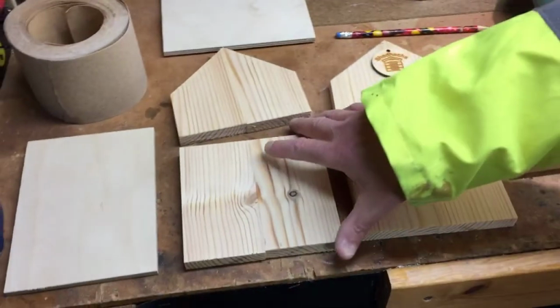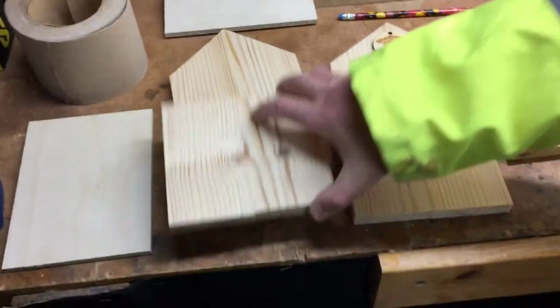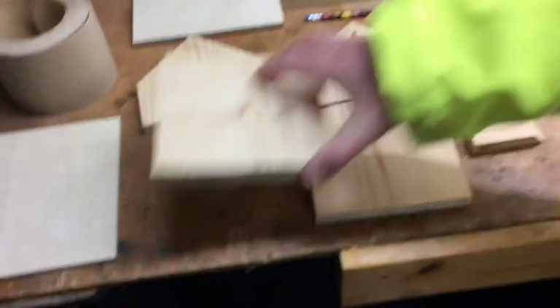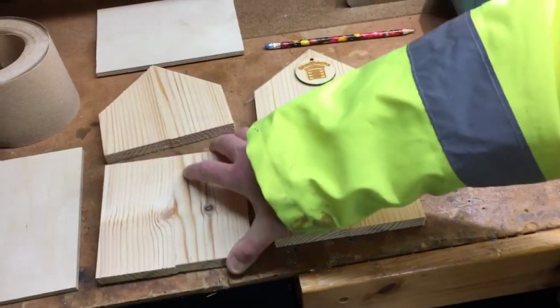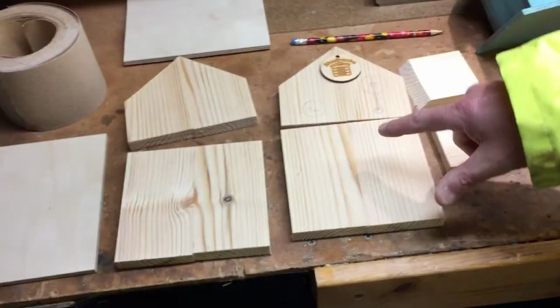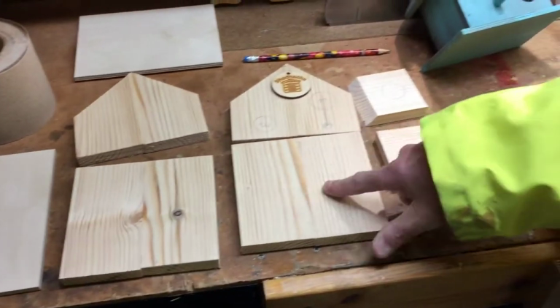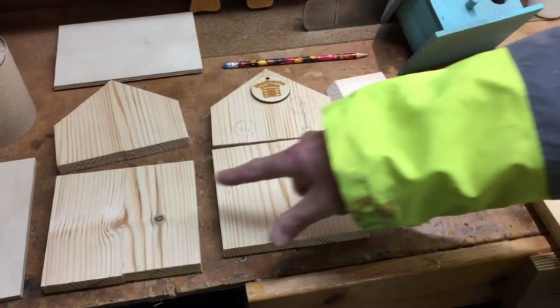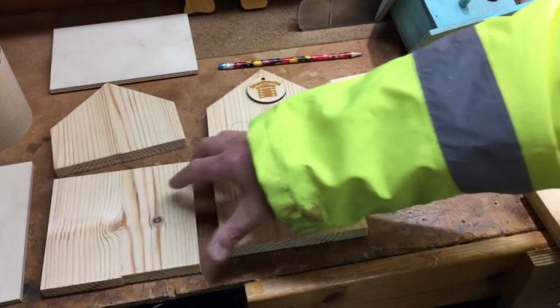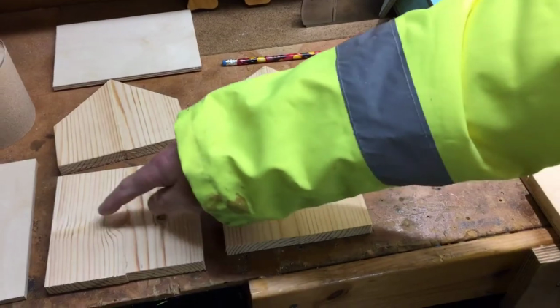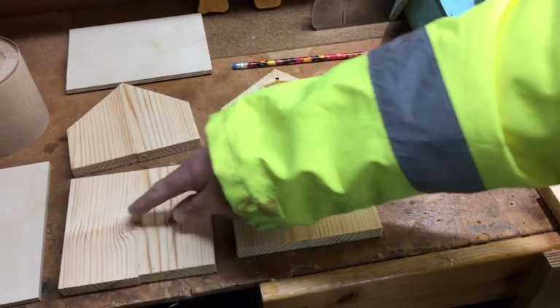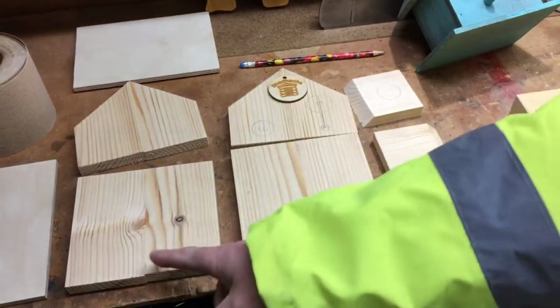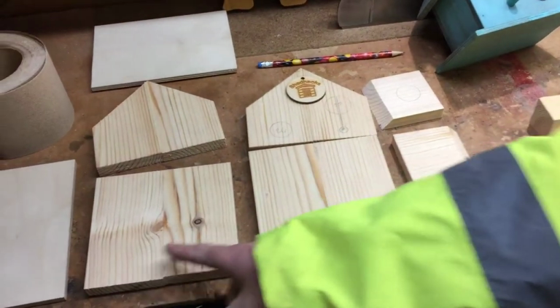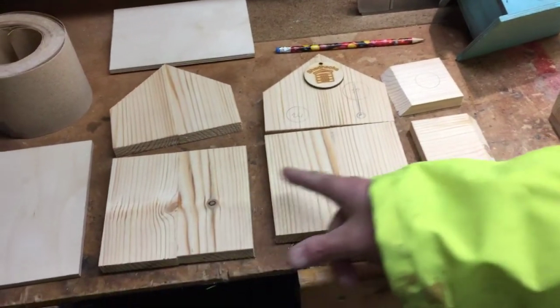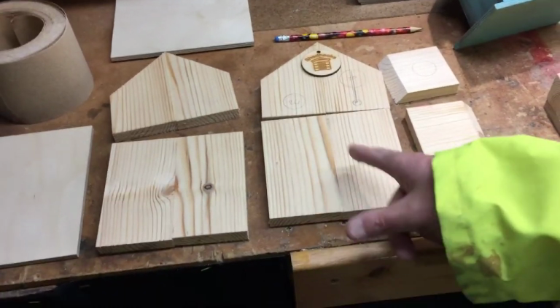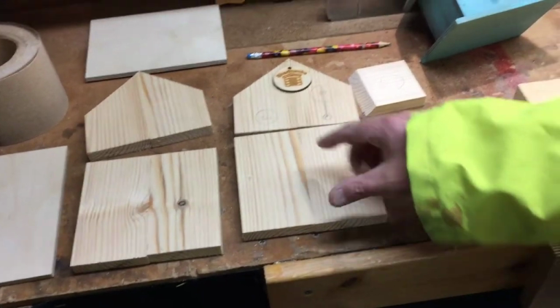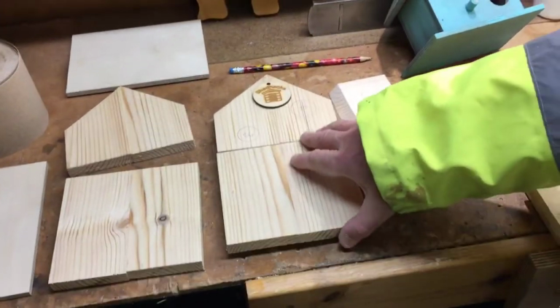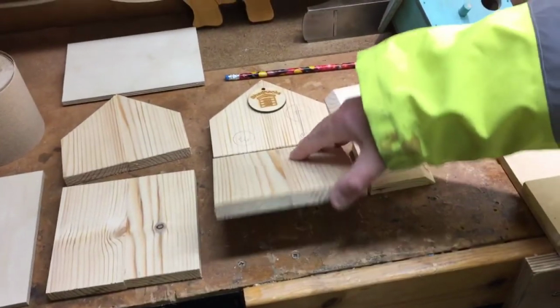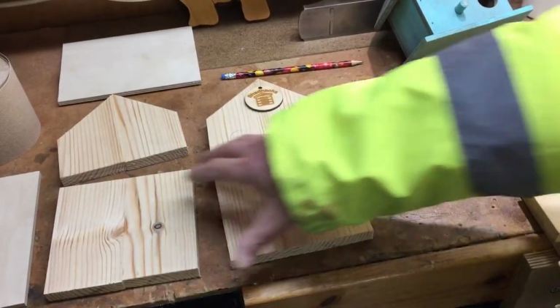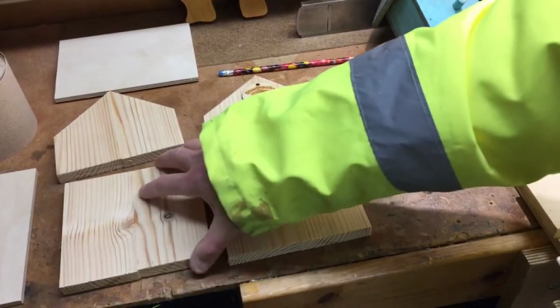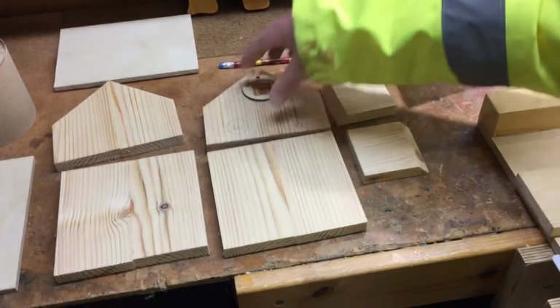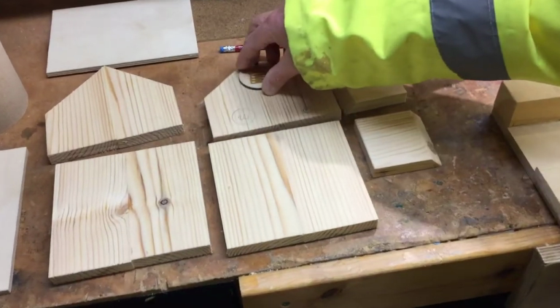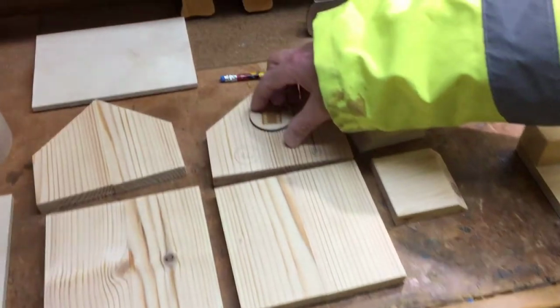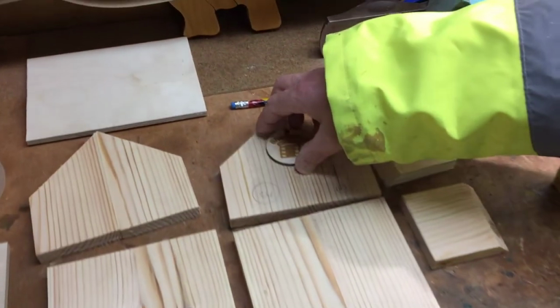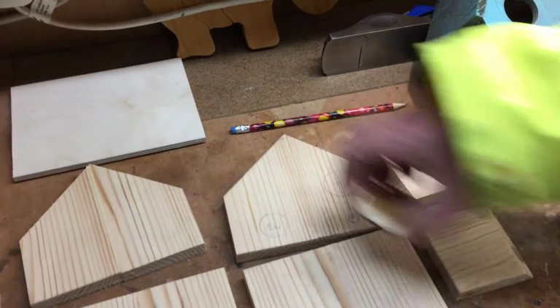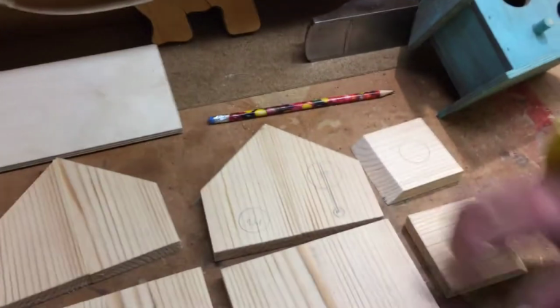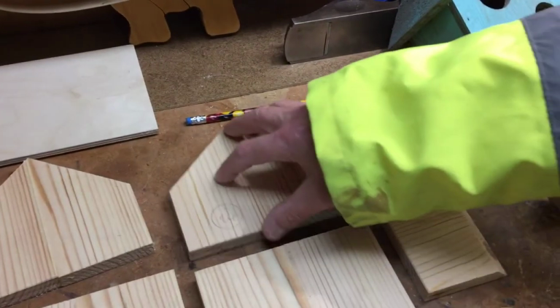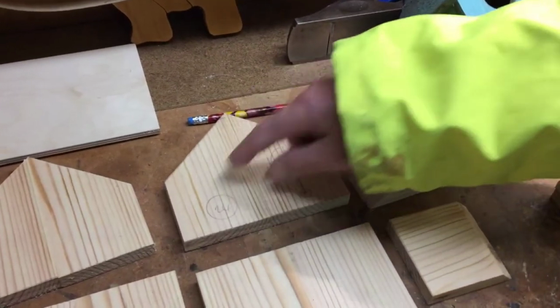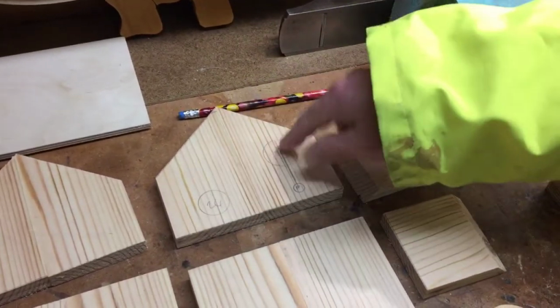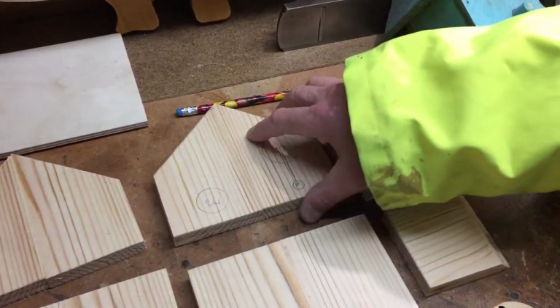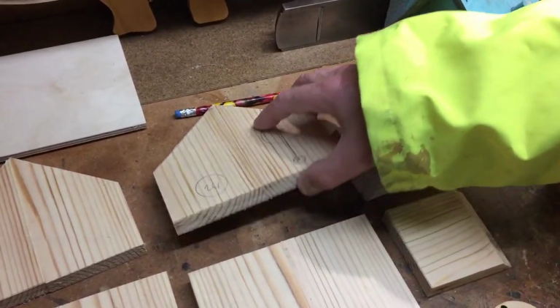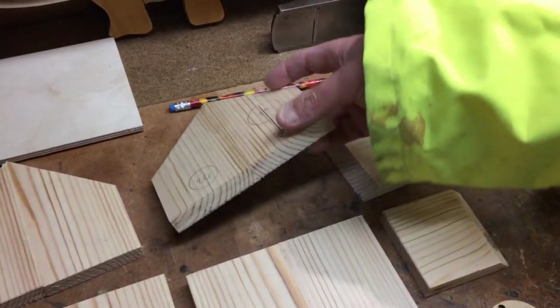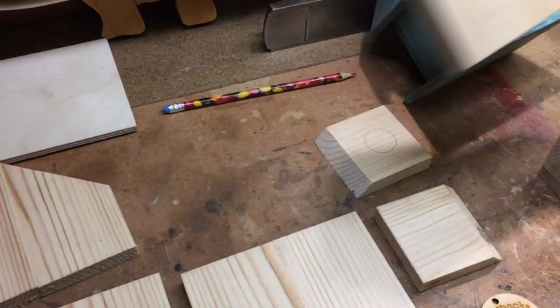So there's one and two - four pieces: one, two, three, four joined together. And the same goes for the gable ends of the birdhouse.